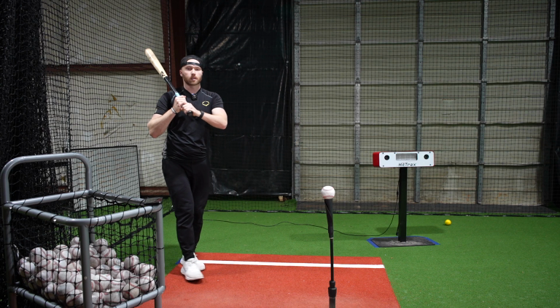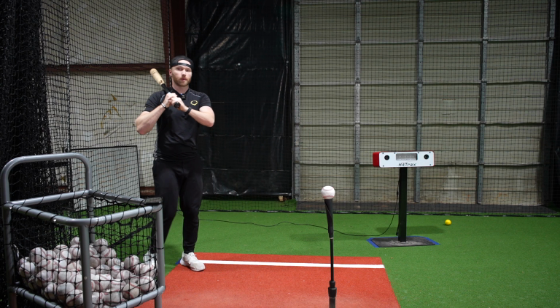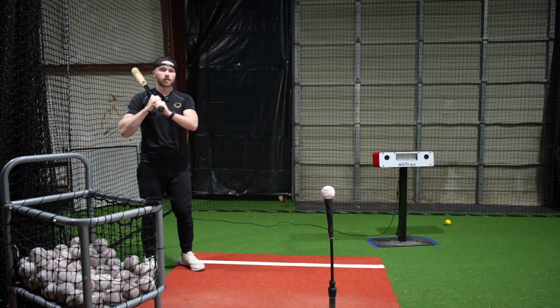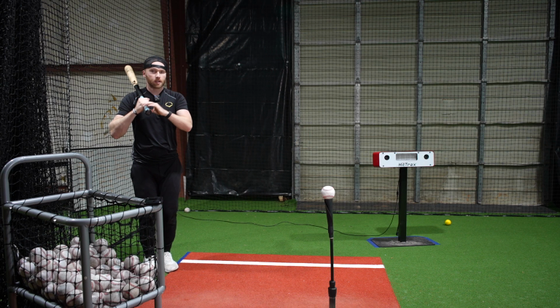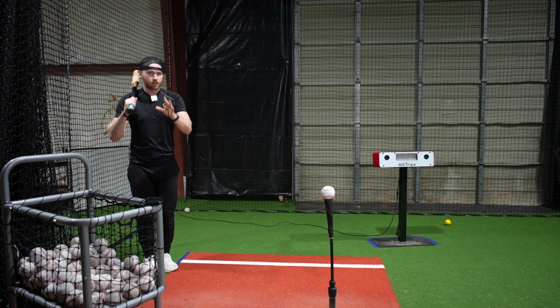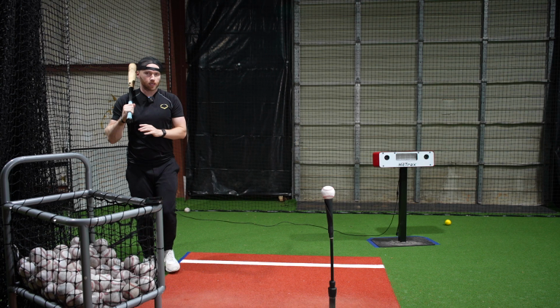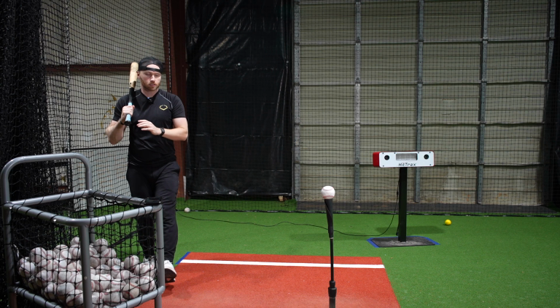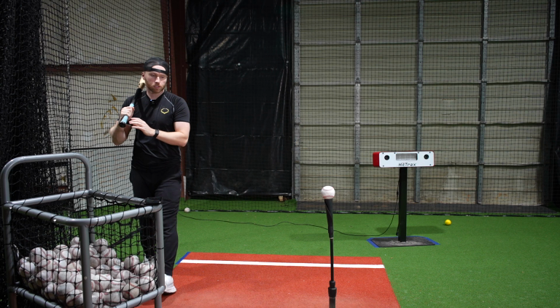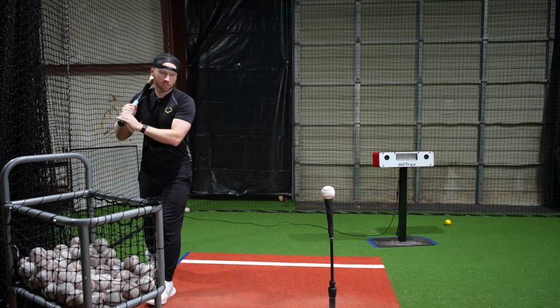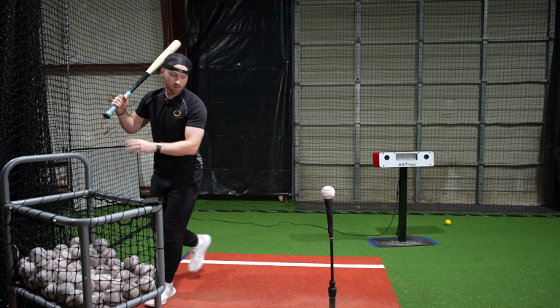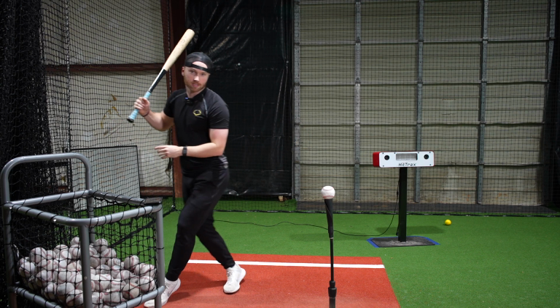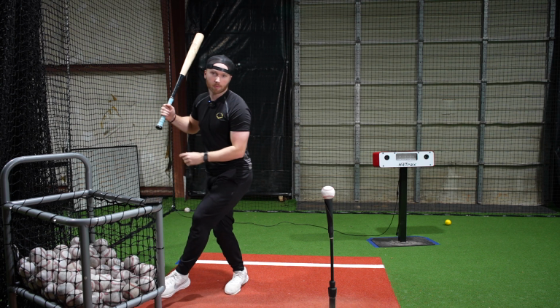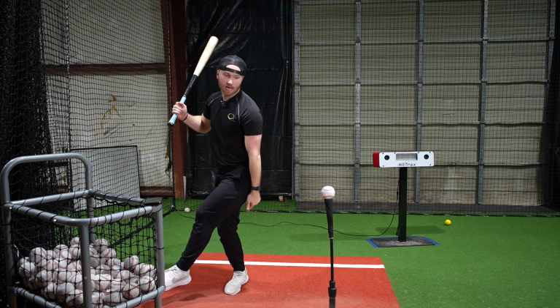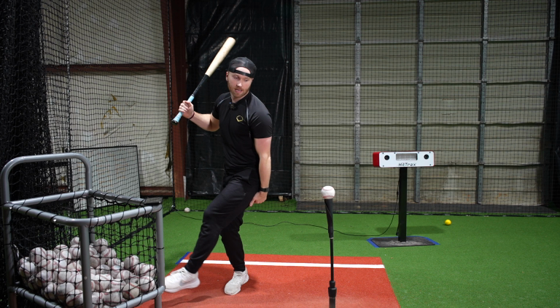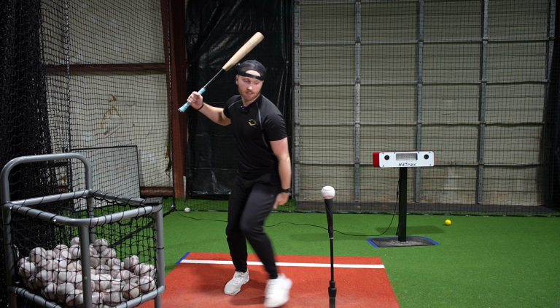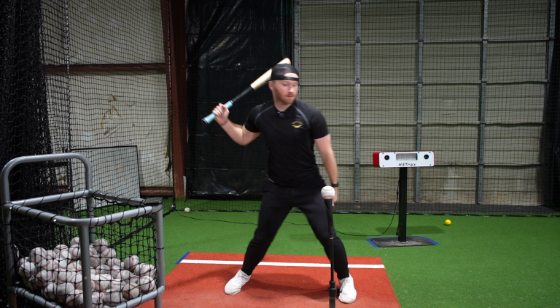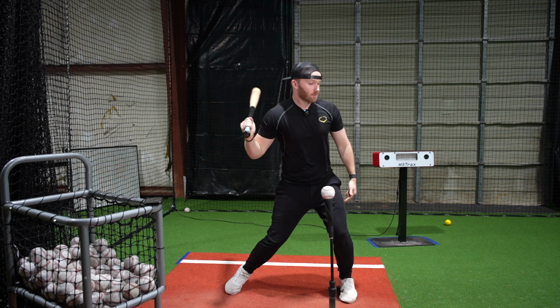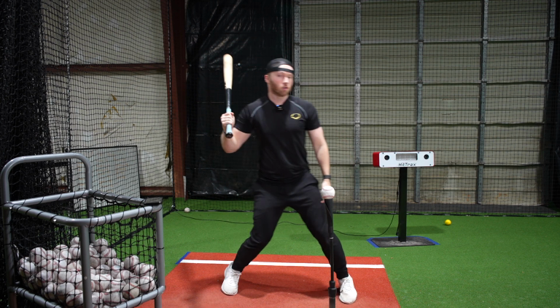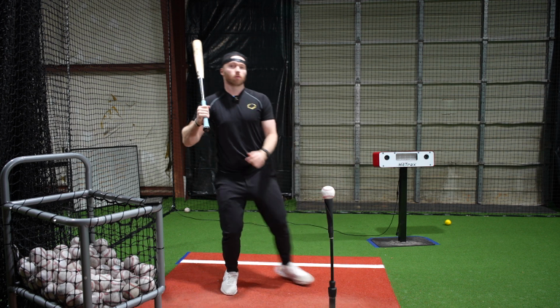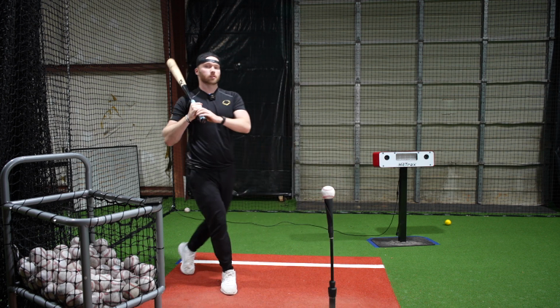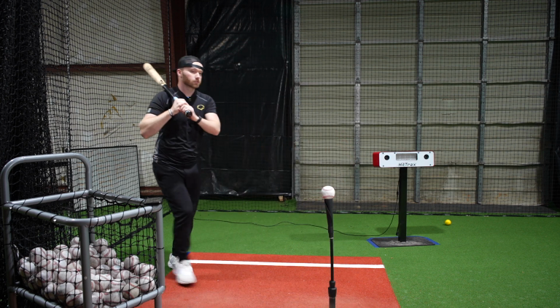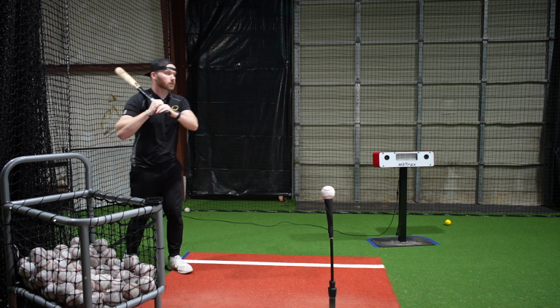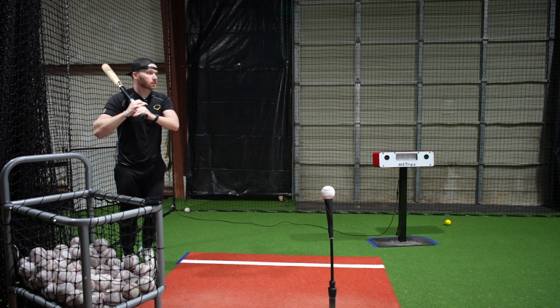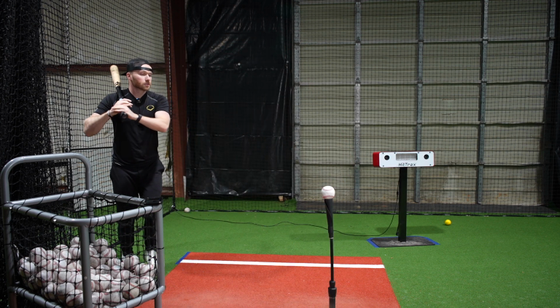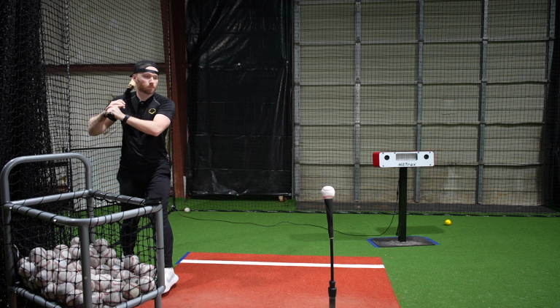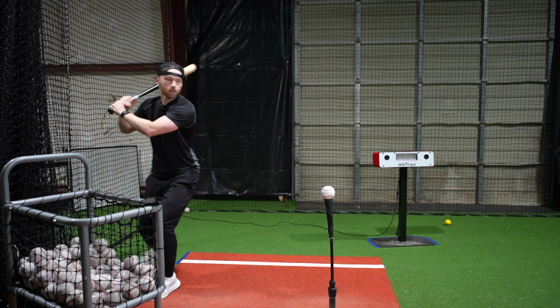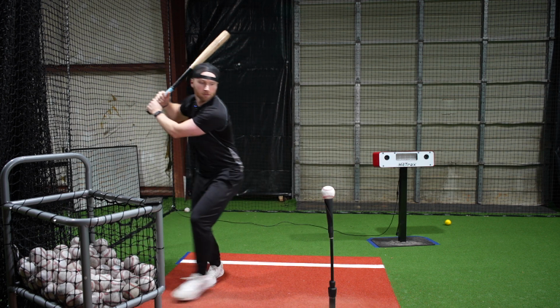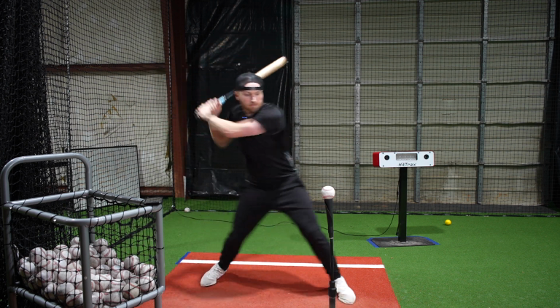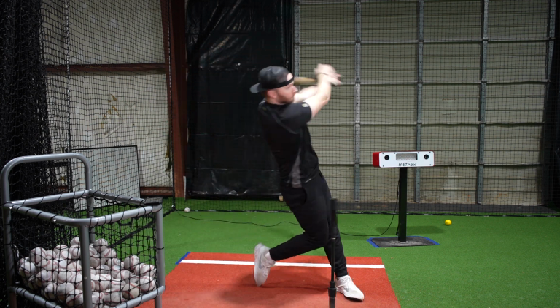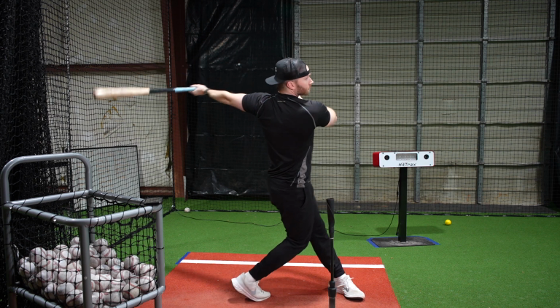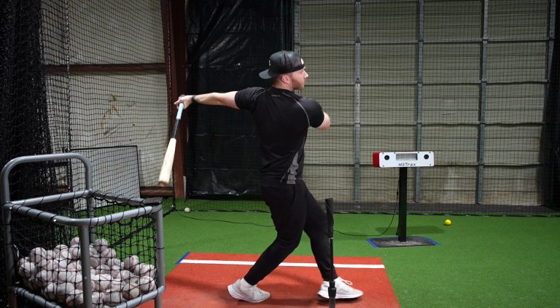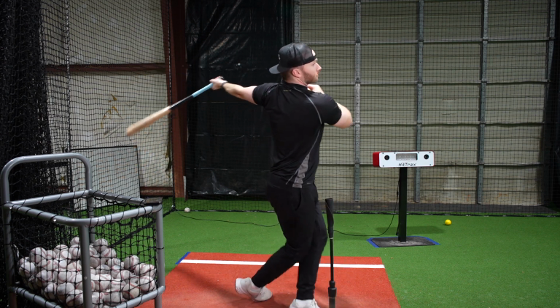Stand way back here — the key is to make sure that you step behind, then go forward. So here: step behind and swing.